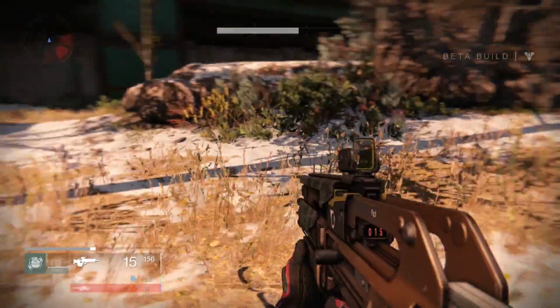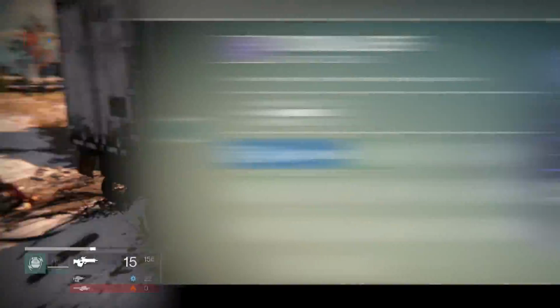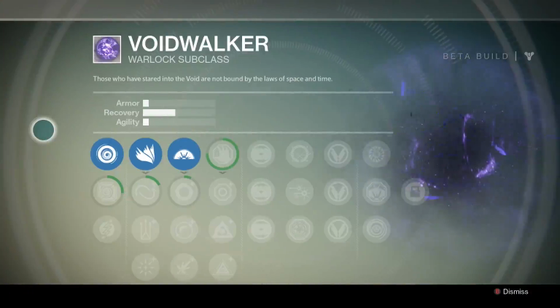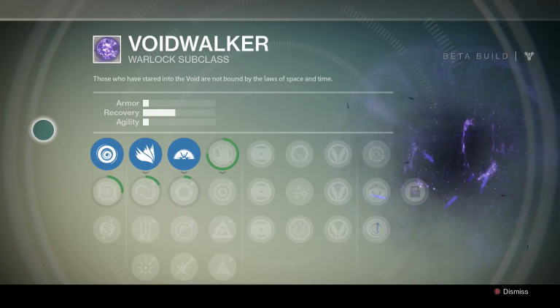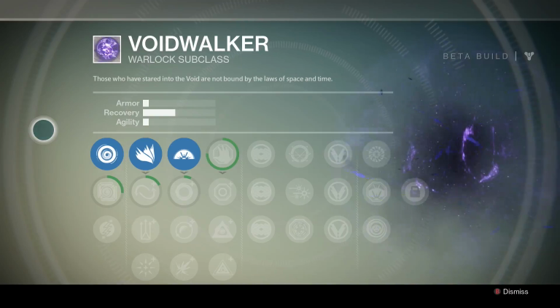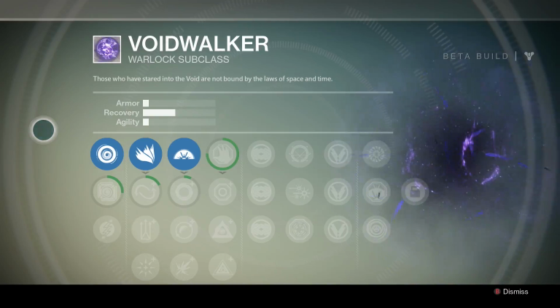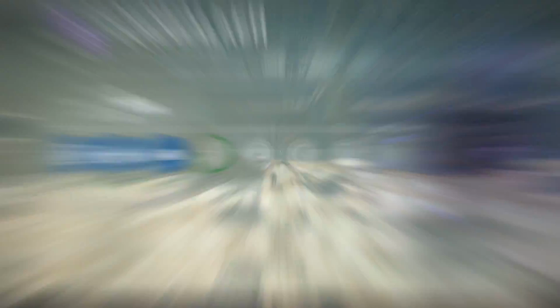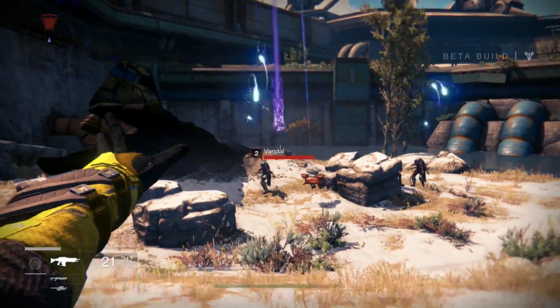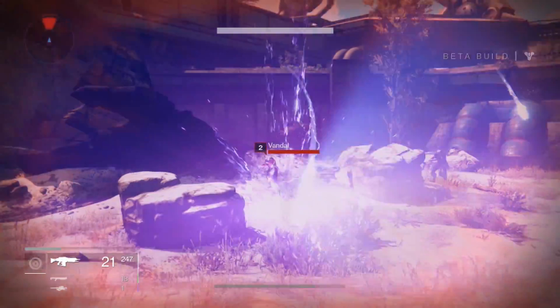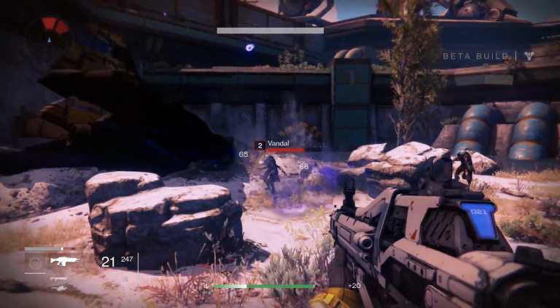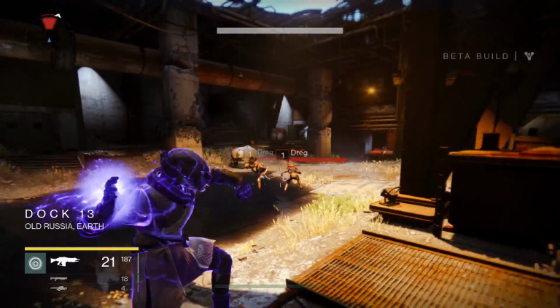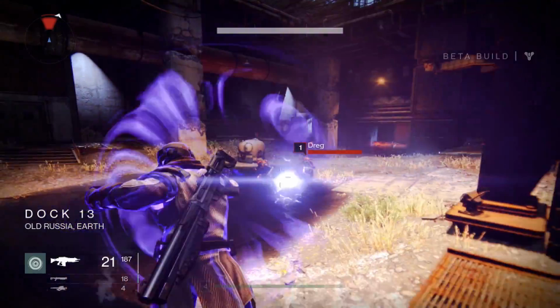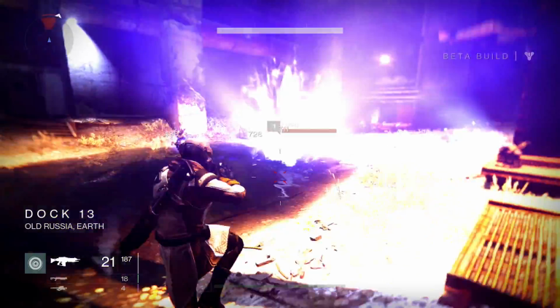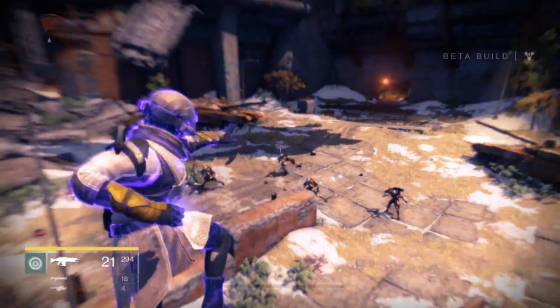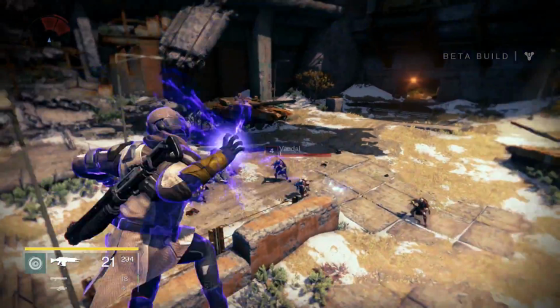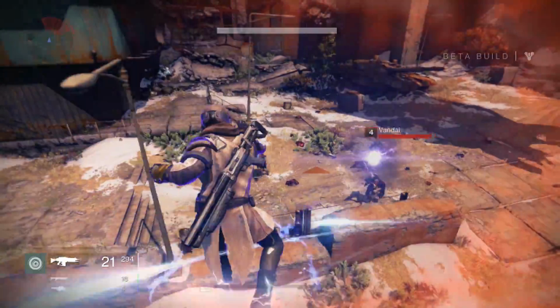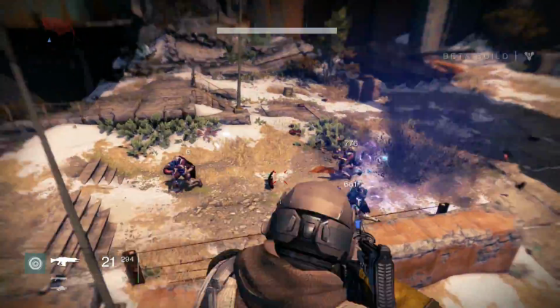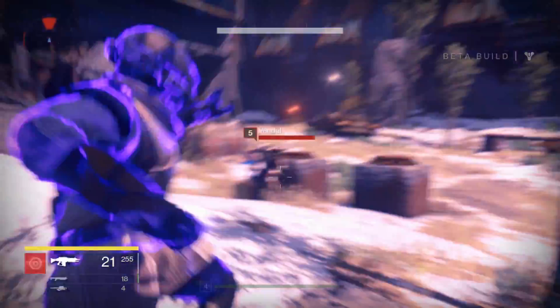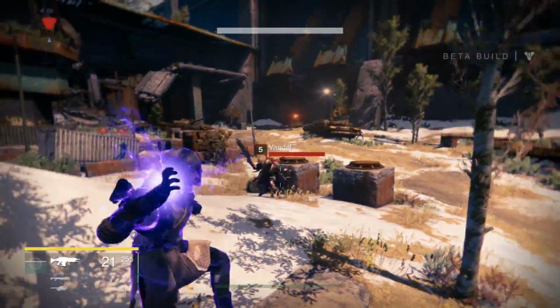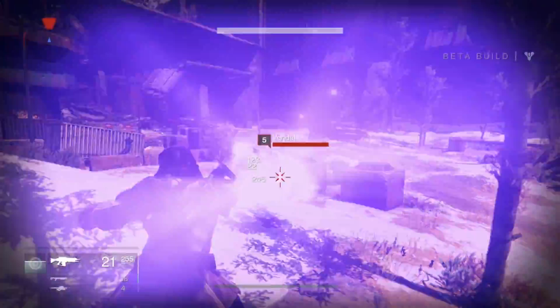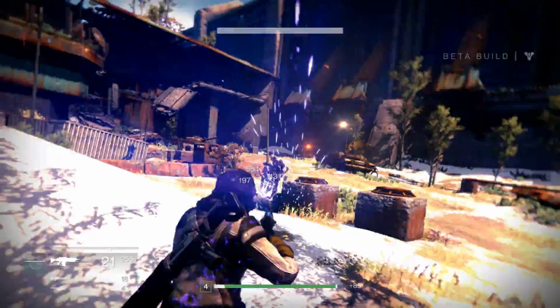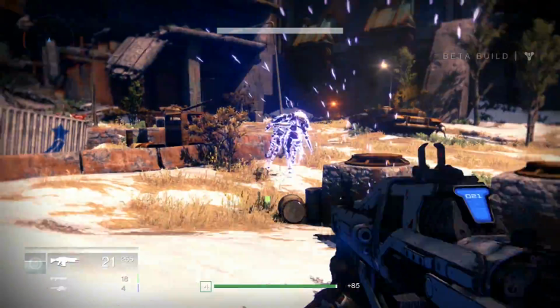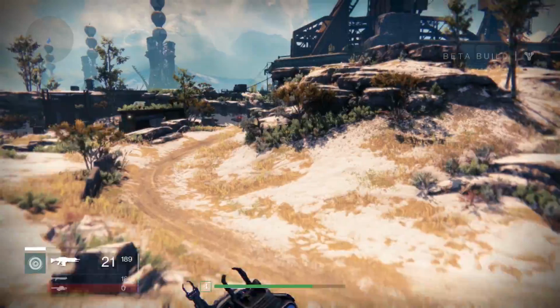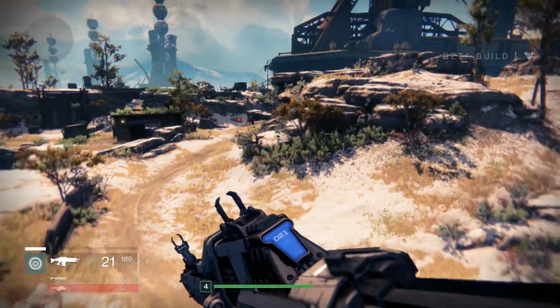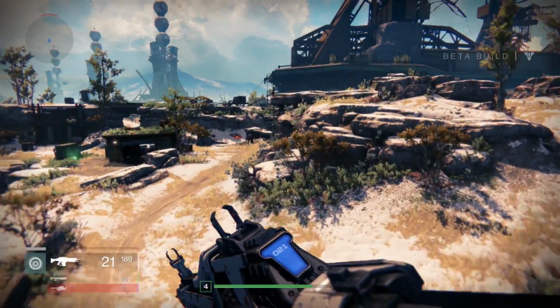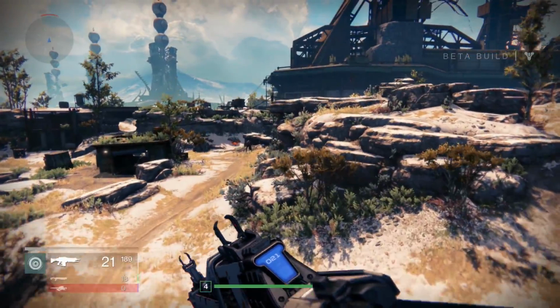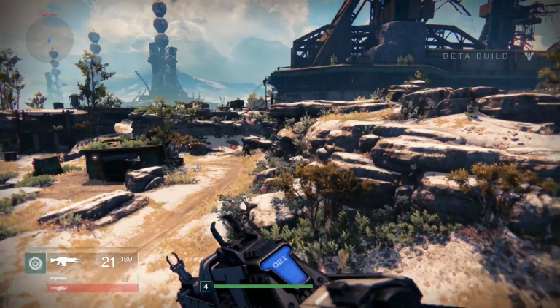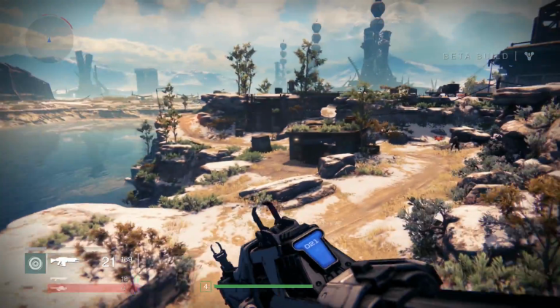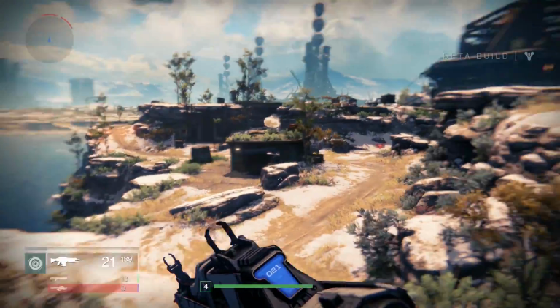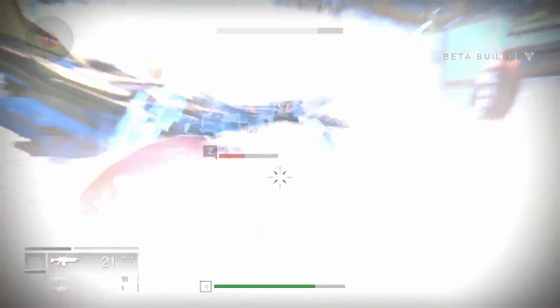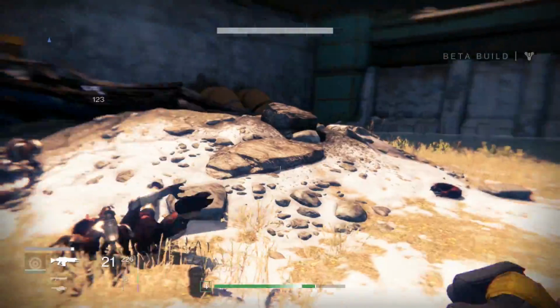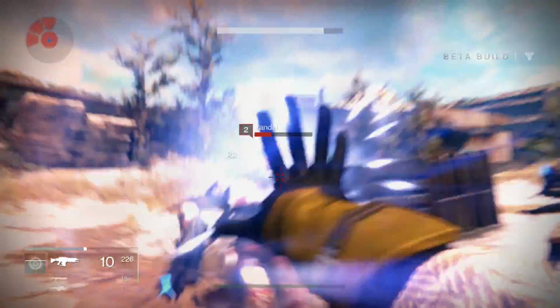The Warlock subclass is Voidwalker. This gives you access to a range of grenades as well as the Nova Bomb superpower, which is like a big plasma bomb that disintegrates your enemies. There's also the glide ability, similar to the Titan's lift, and a punch that looks something like a force push.